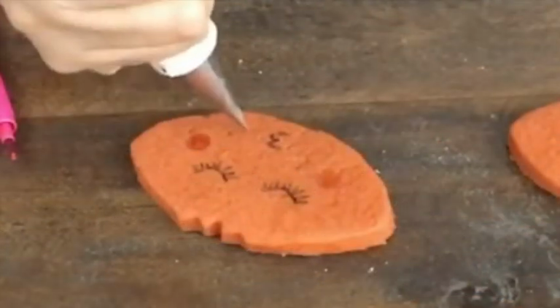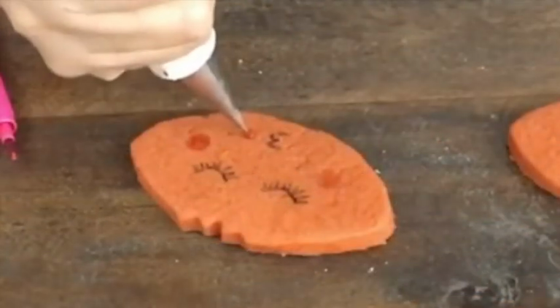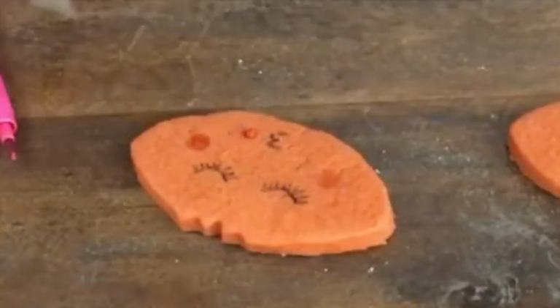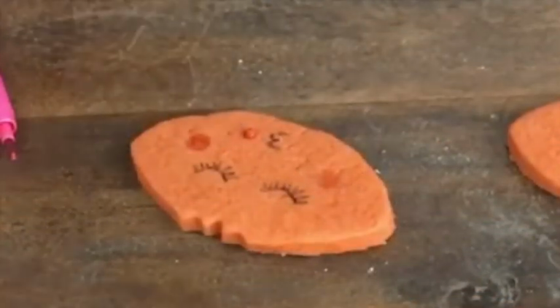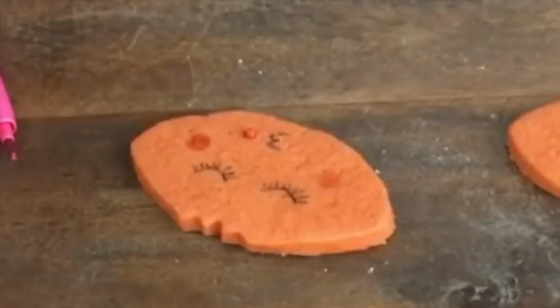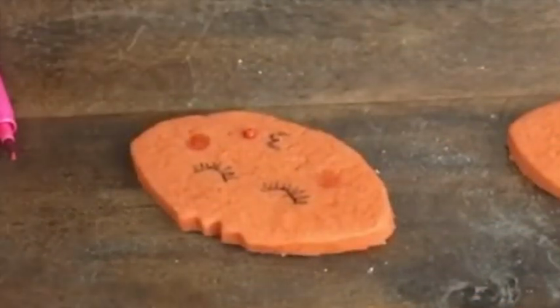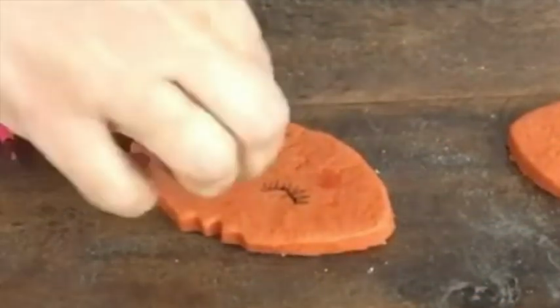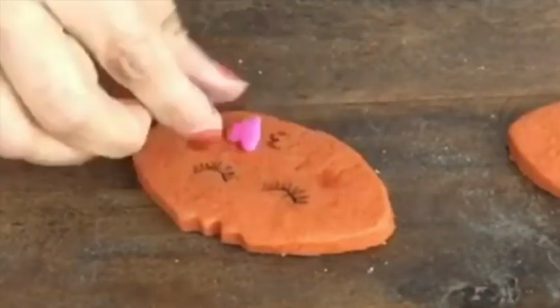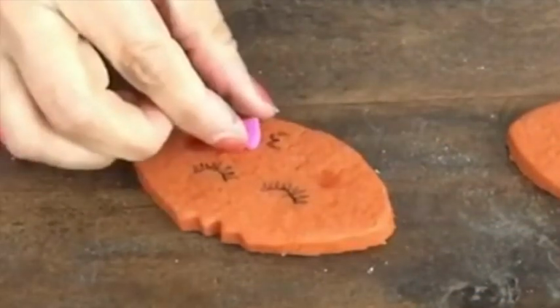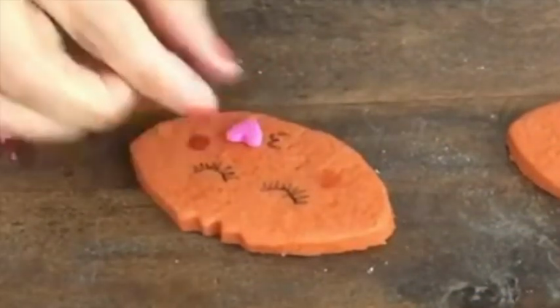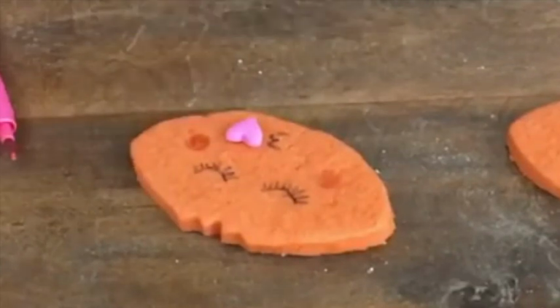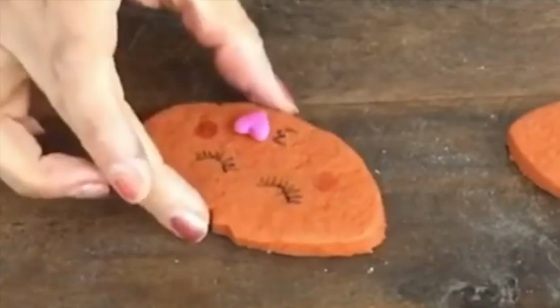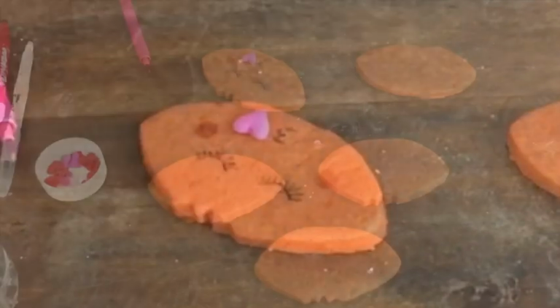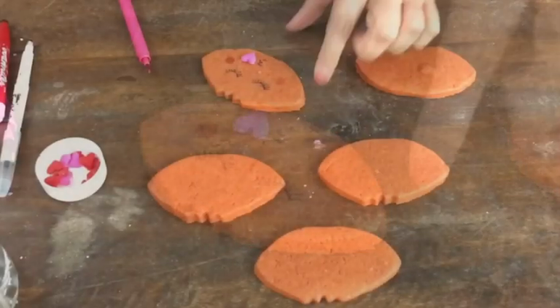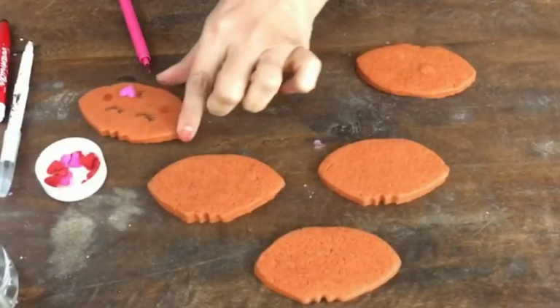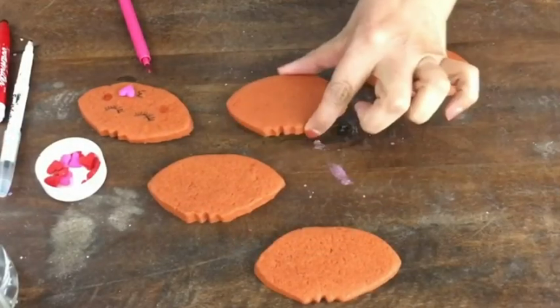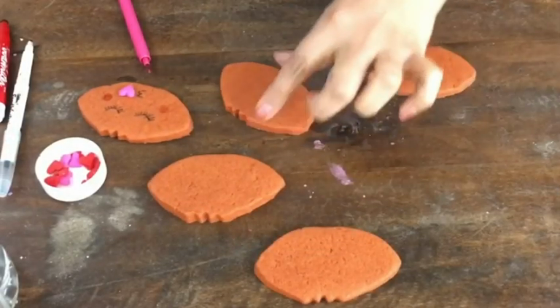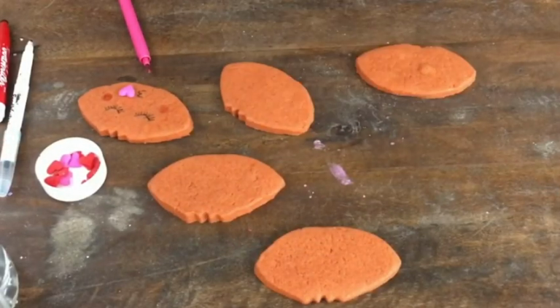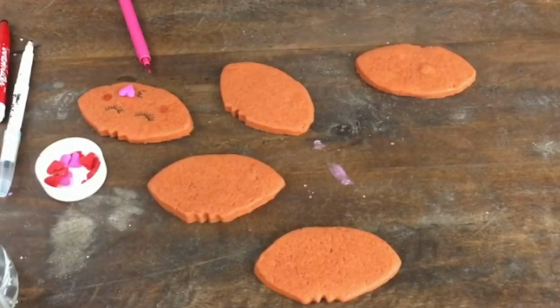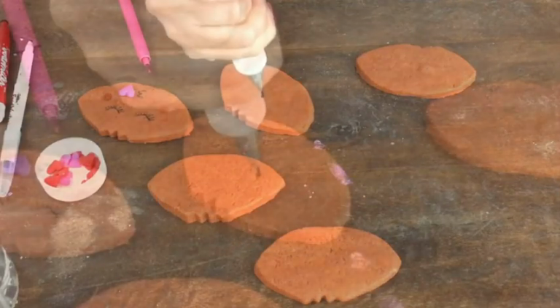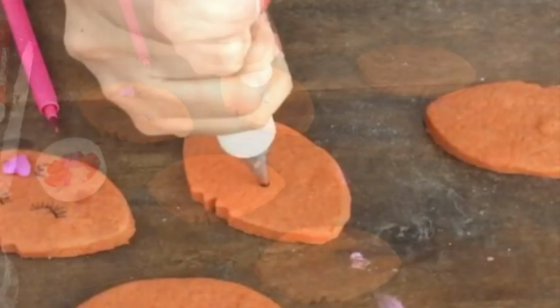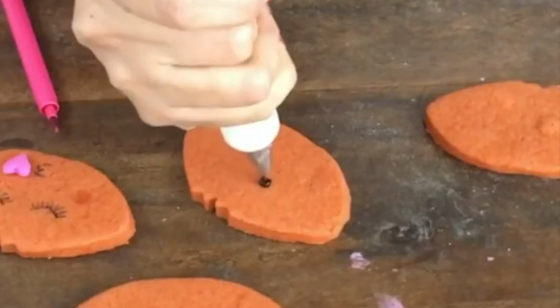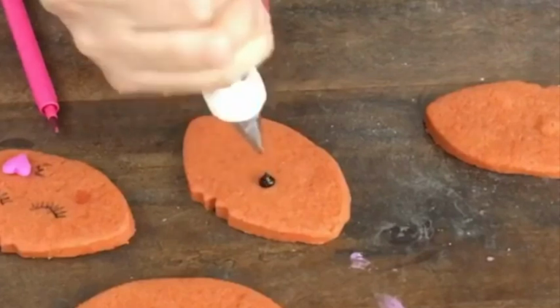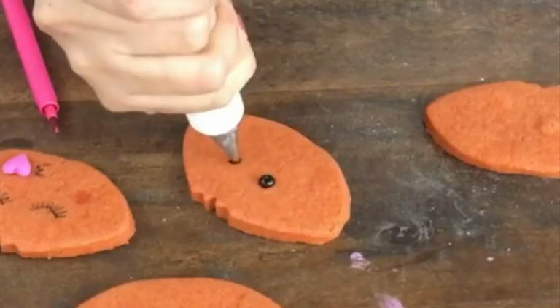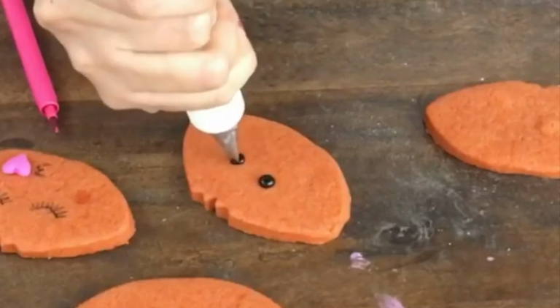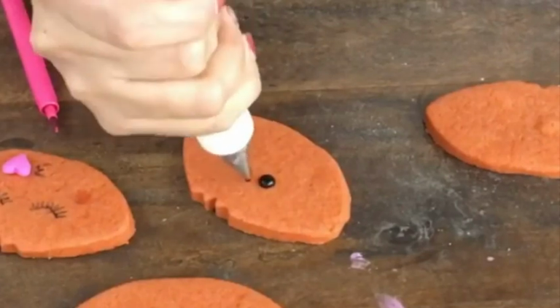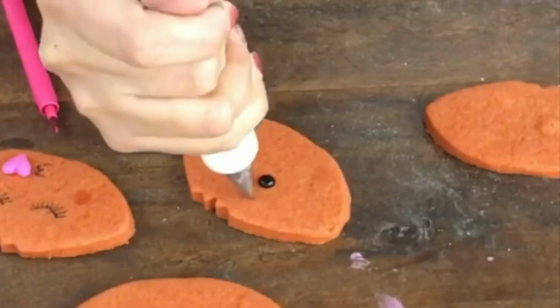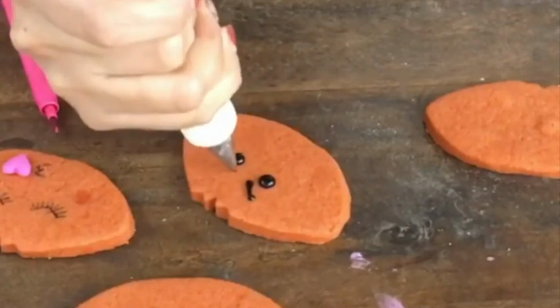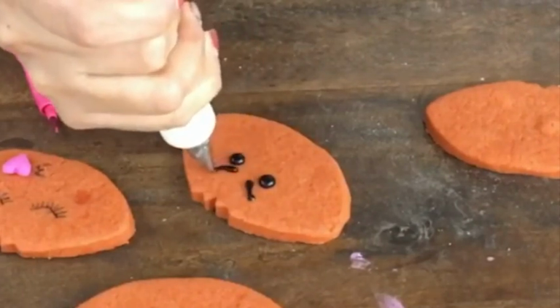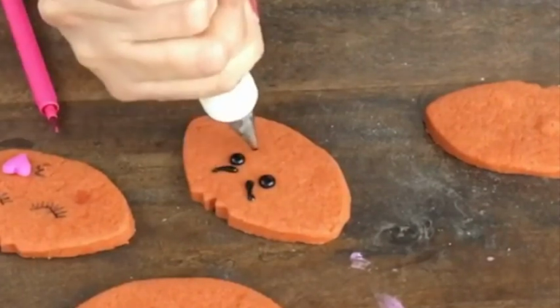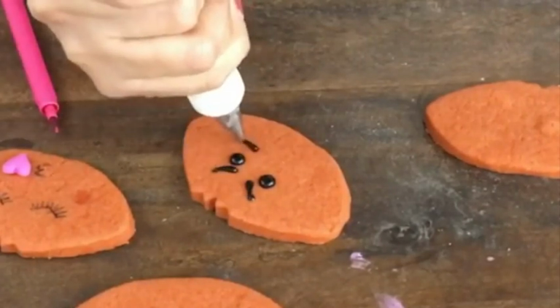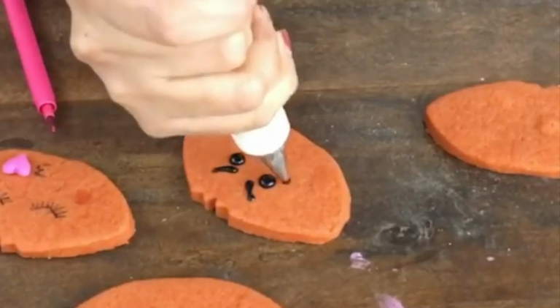I added a heart sprinkle, but you can skip this part if you don't have one — you can also draw the heart using the edible markers. For this other cookie, I used black medium consistency icing to make a grumpy face.